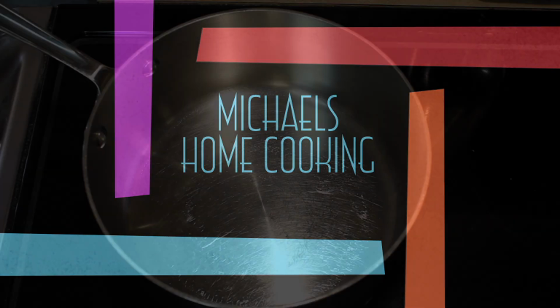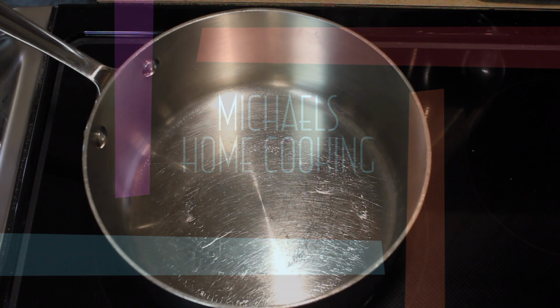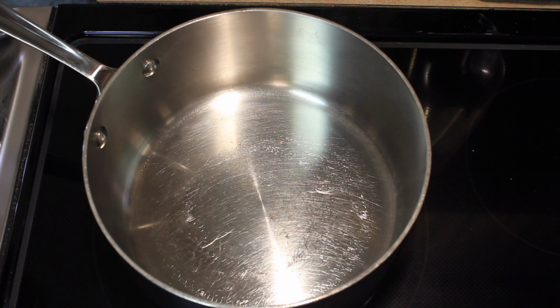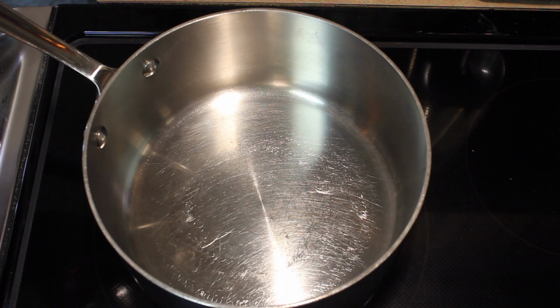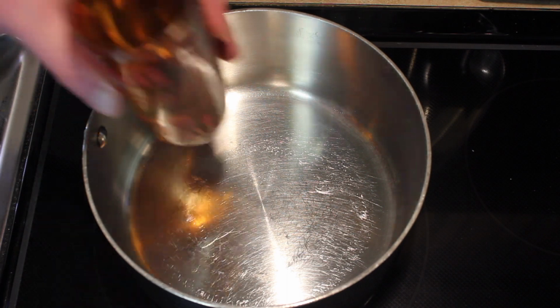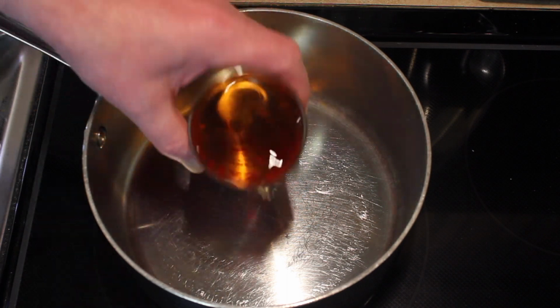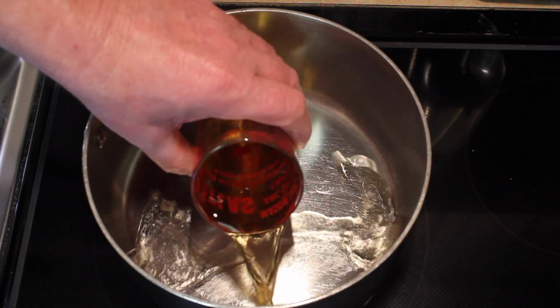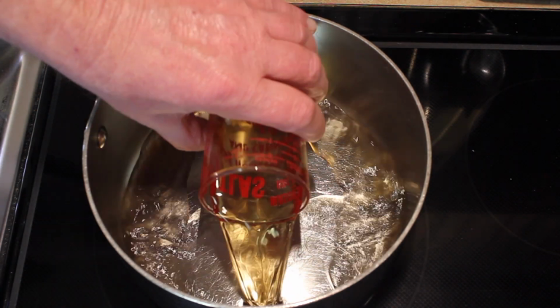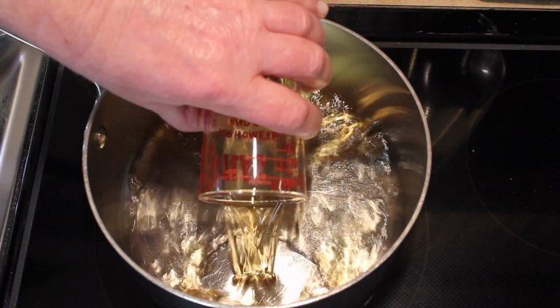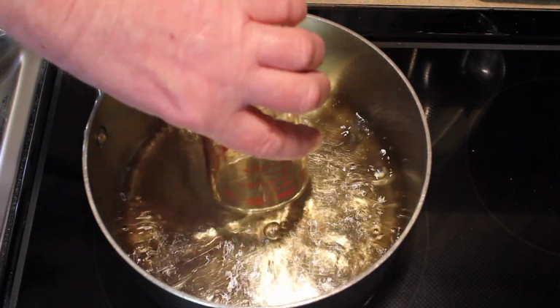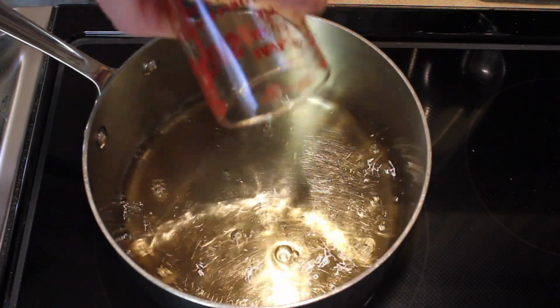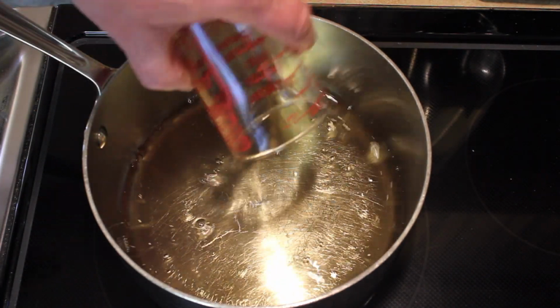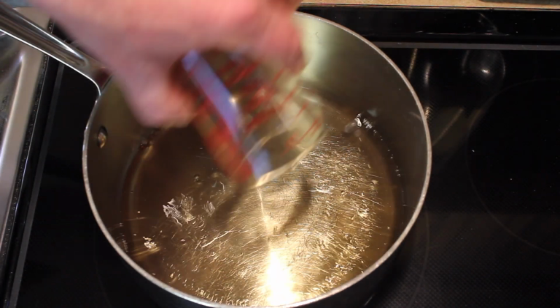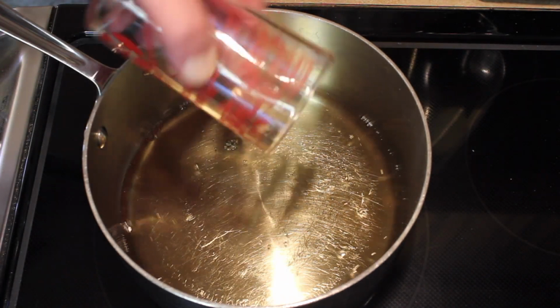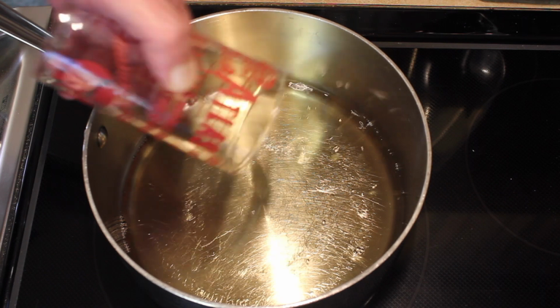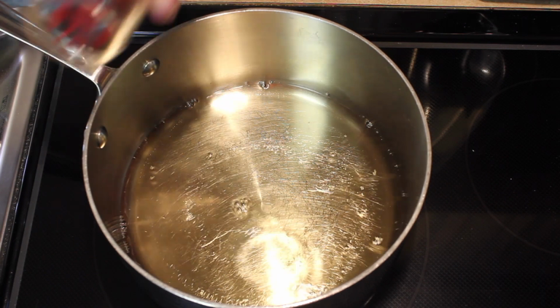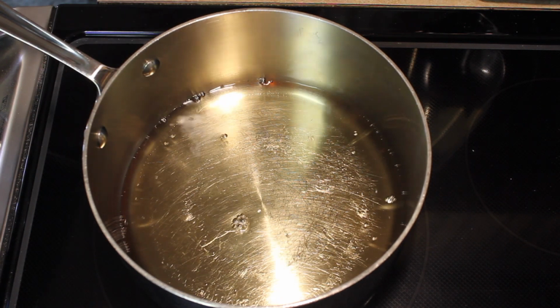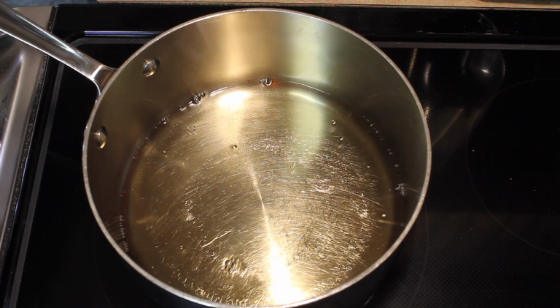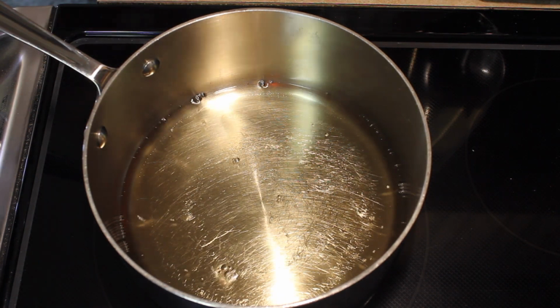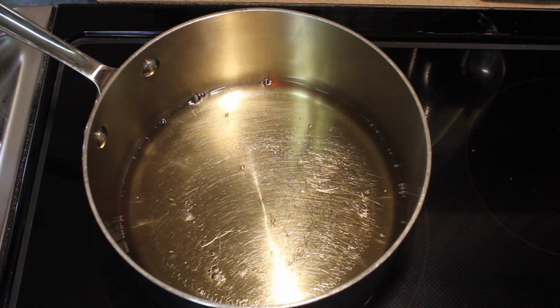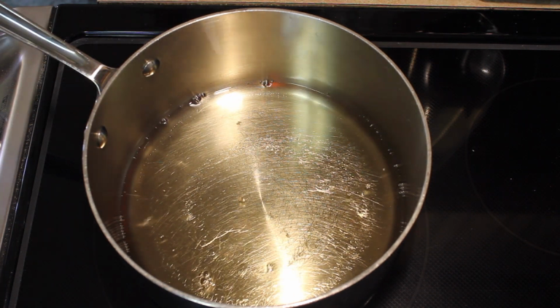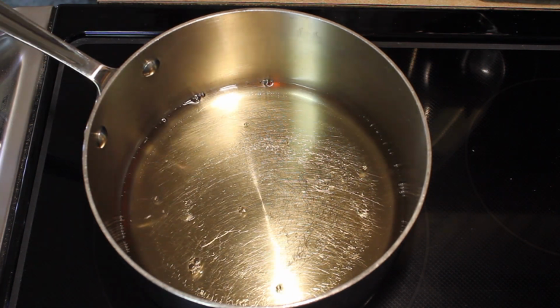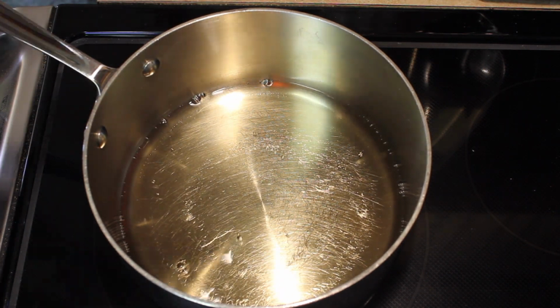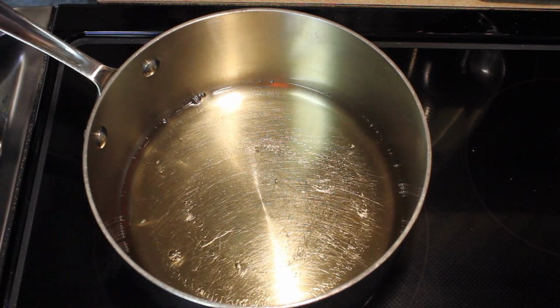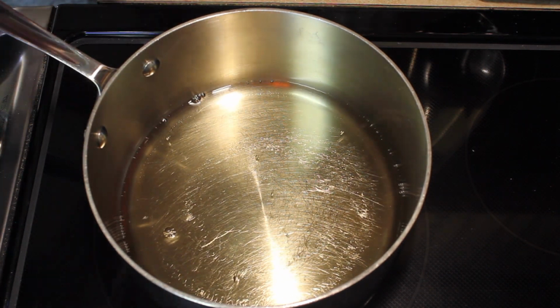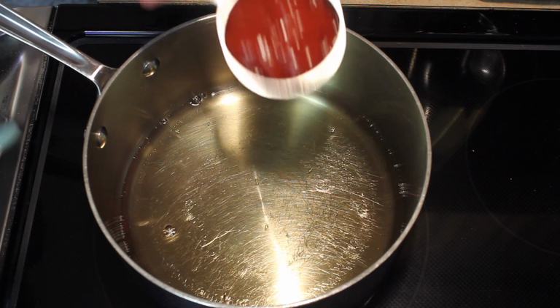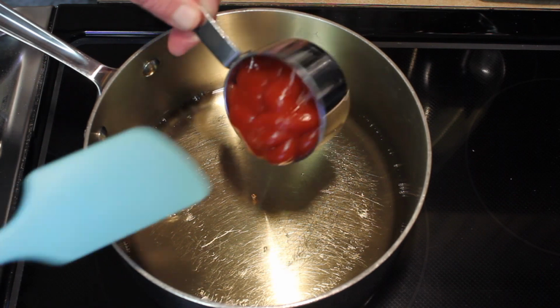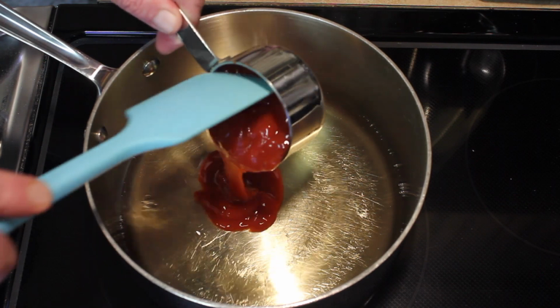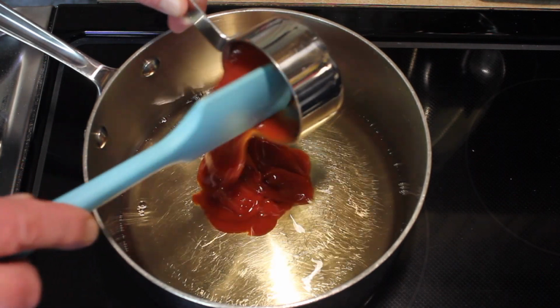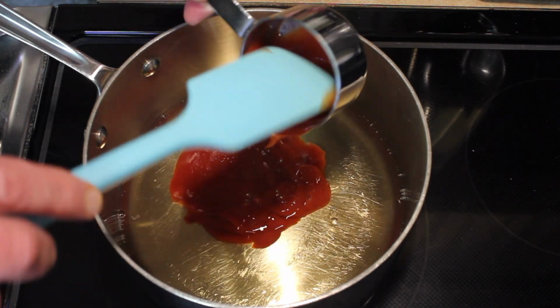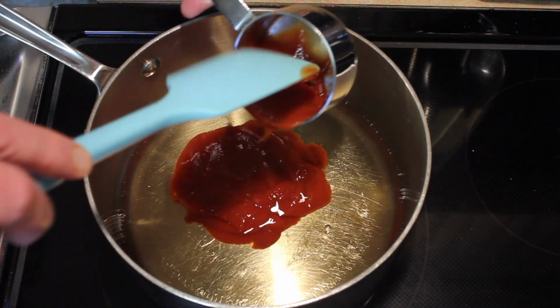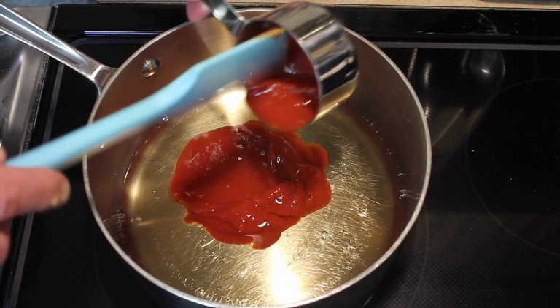Let's make the barbecue sauce. It's going to be a vinegar barbecue sauce — Carolina style. It's one cup of cider vinegar and 1½ cups of ketchup.